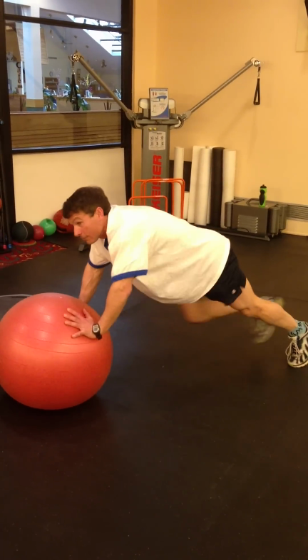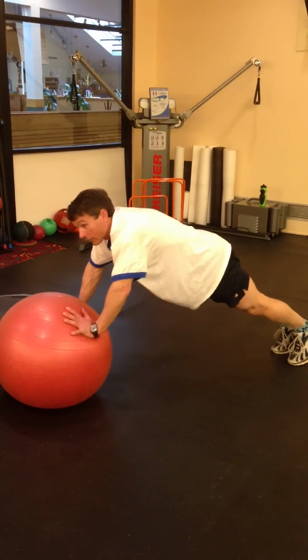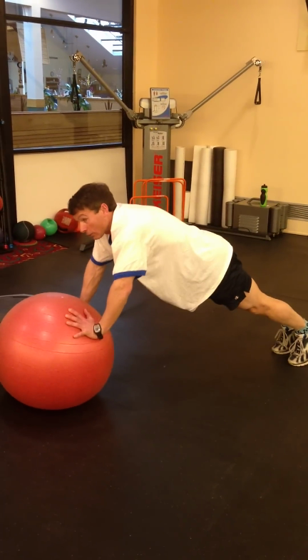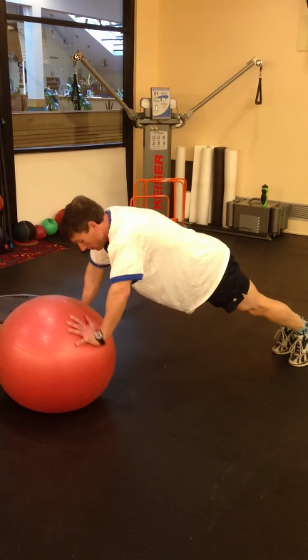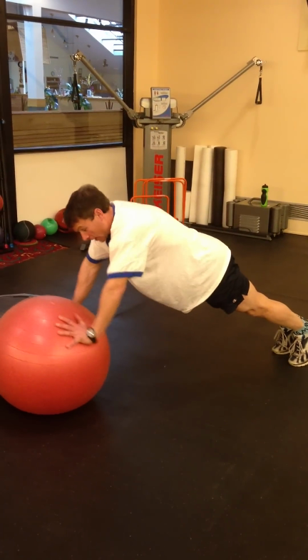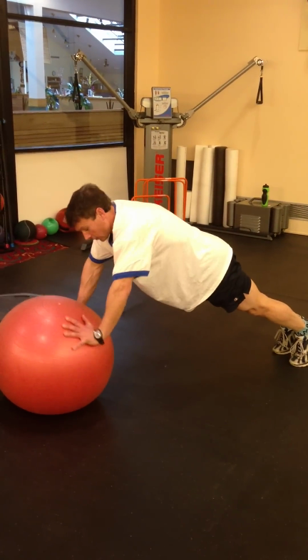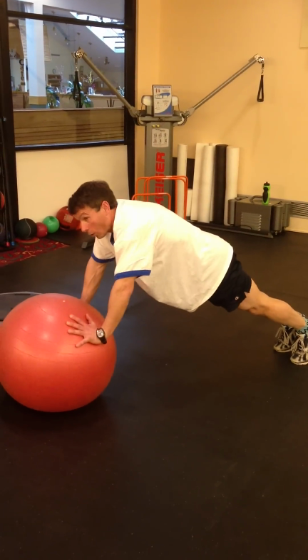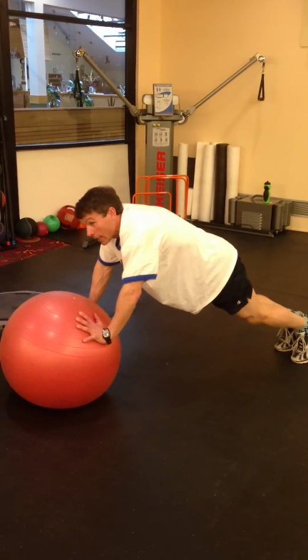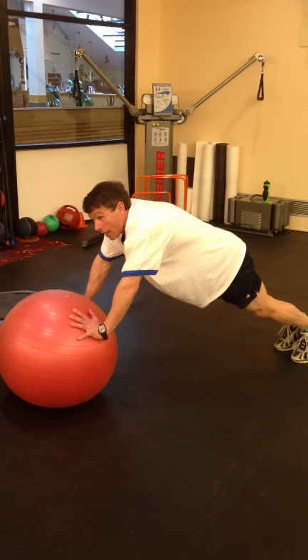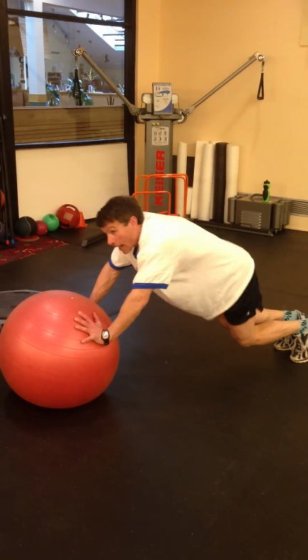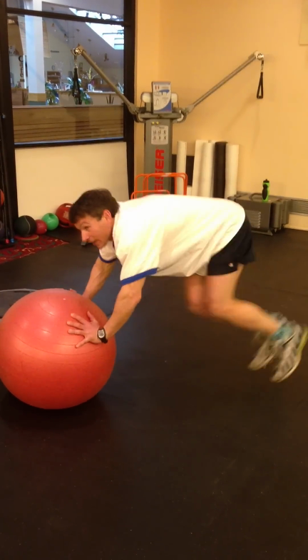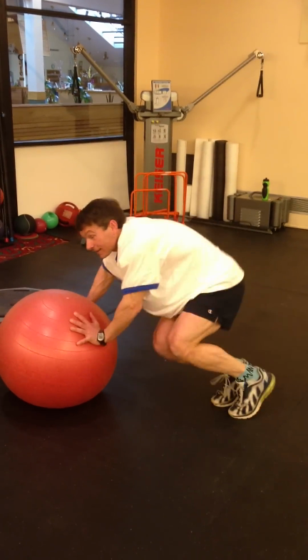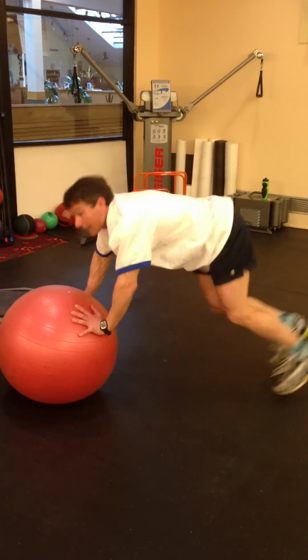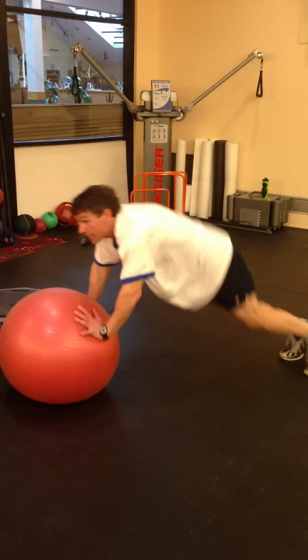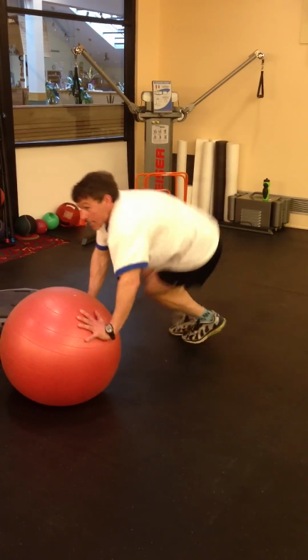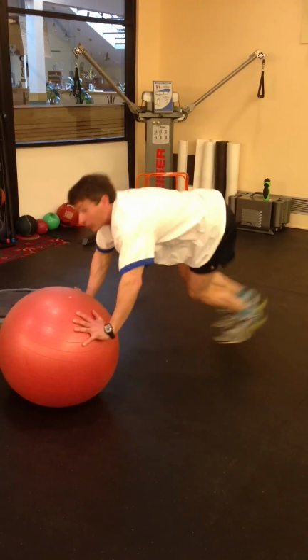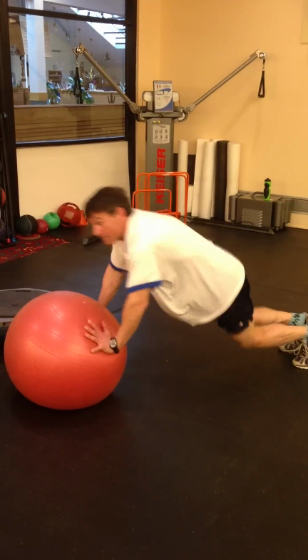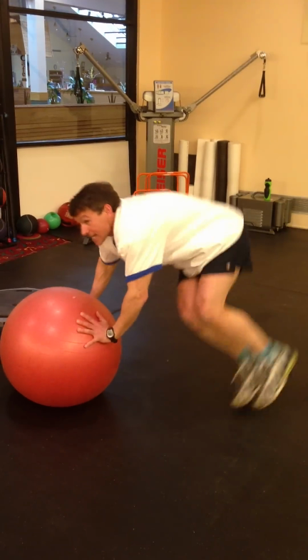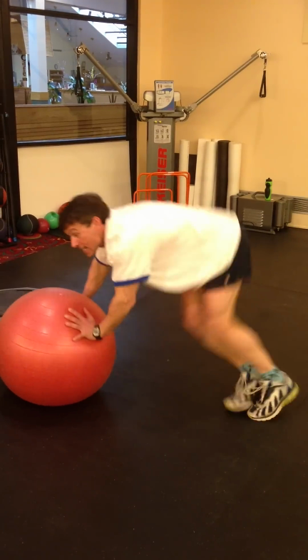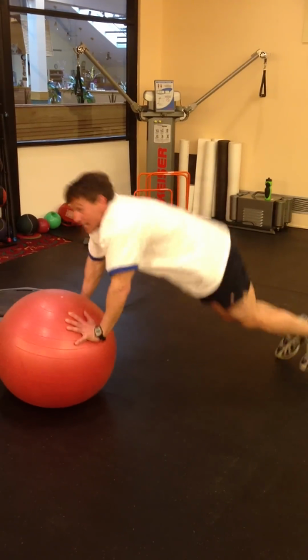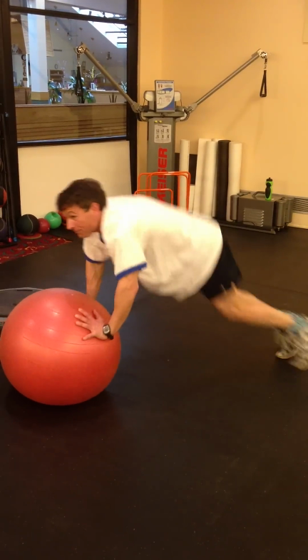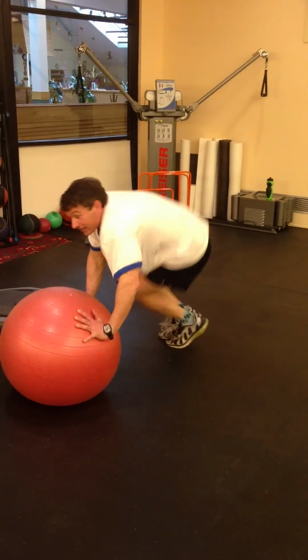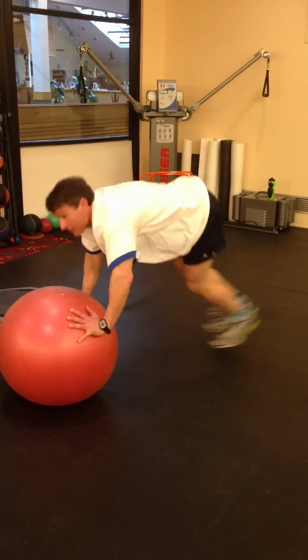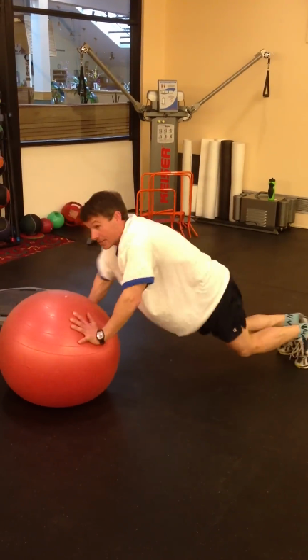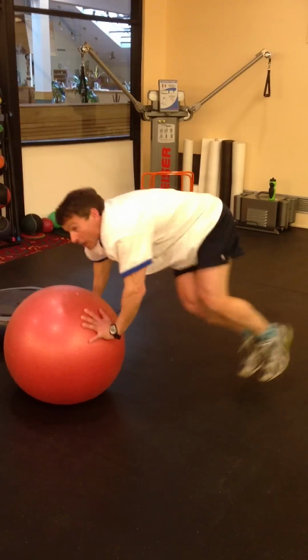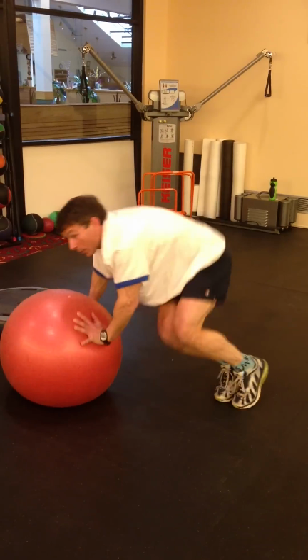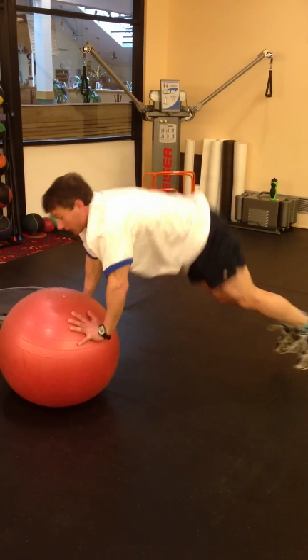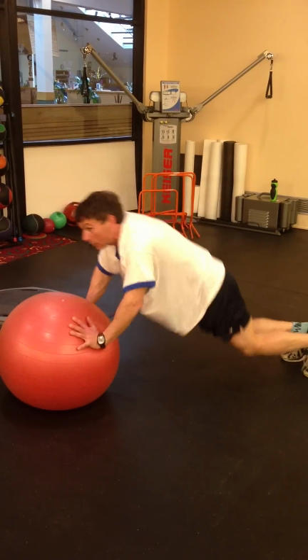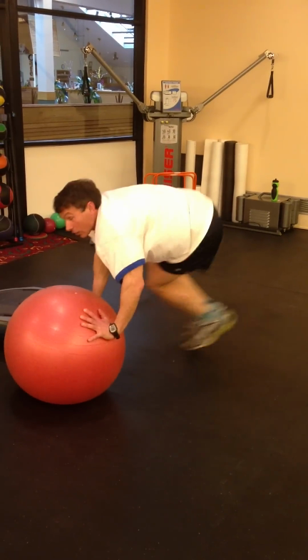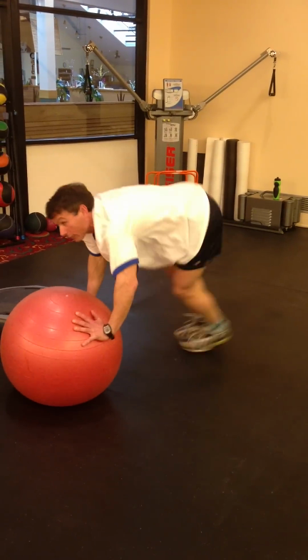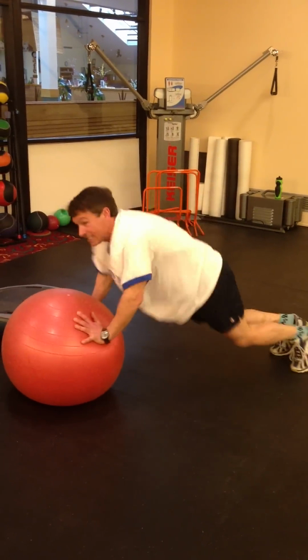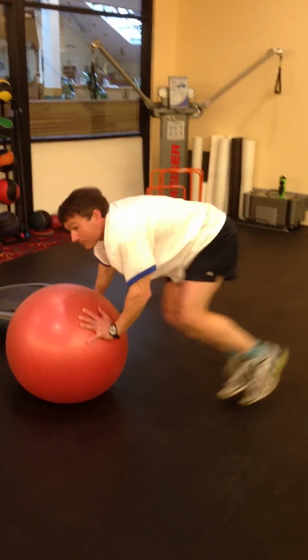From there, once the heart rate's up, you're challenging the core — our hop side to side. Trying to maintain hip flexion coming up, but good stability in the core. 15 times.